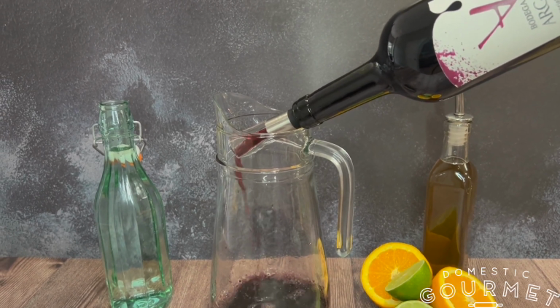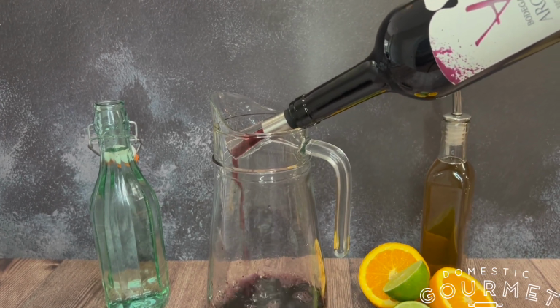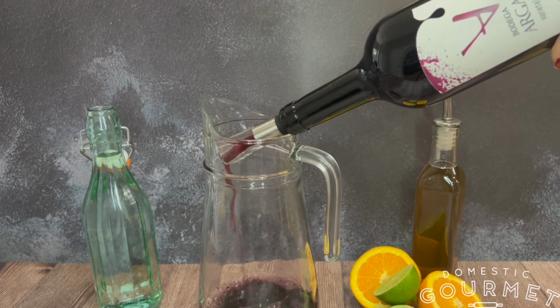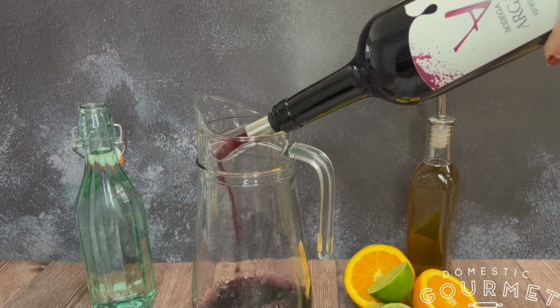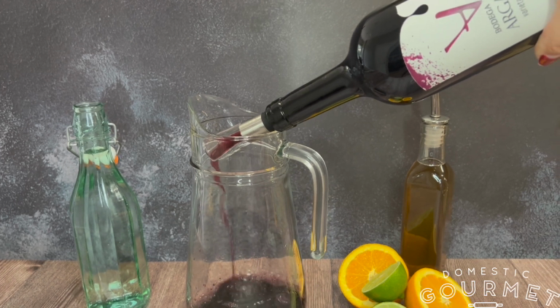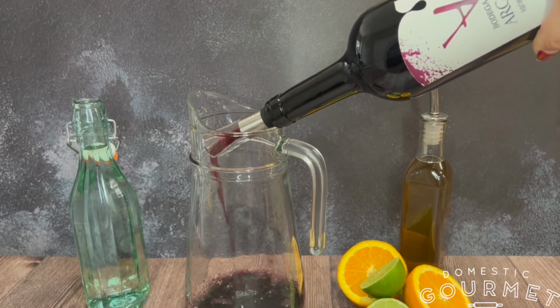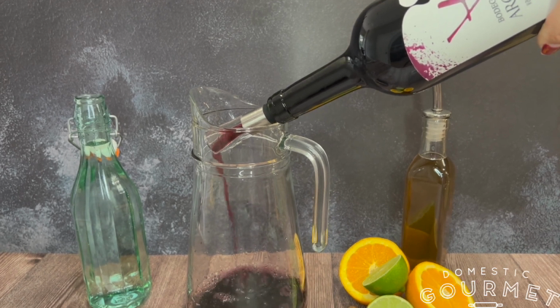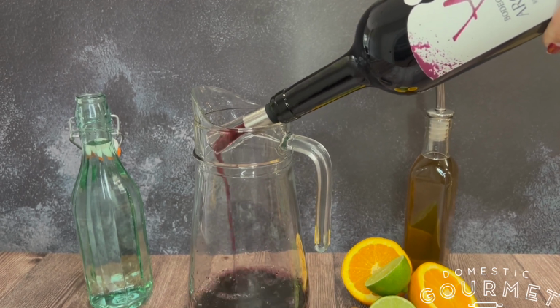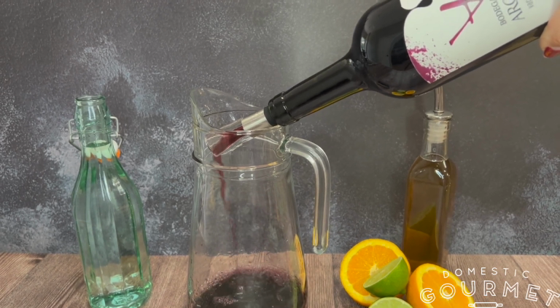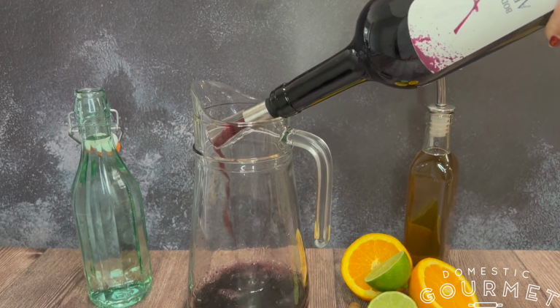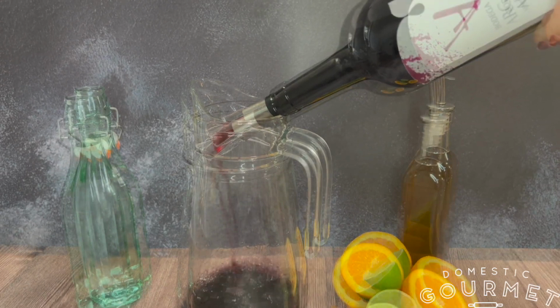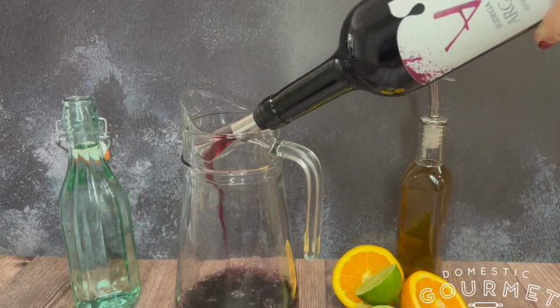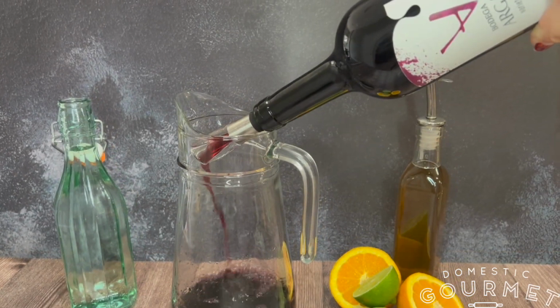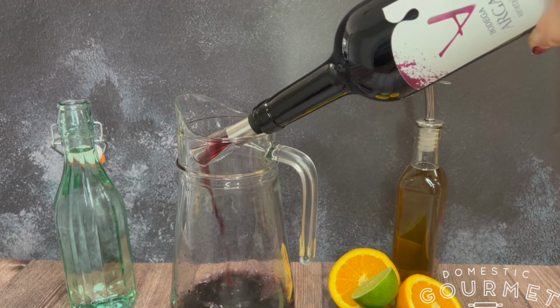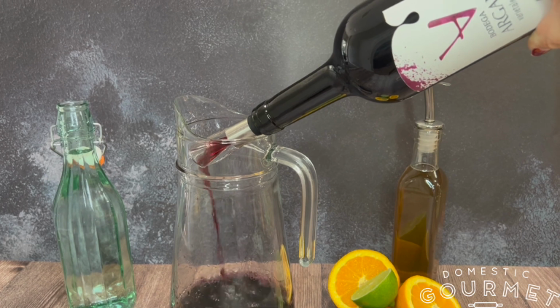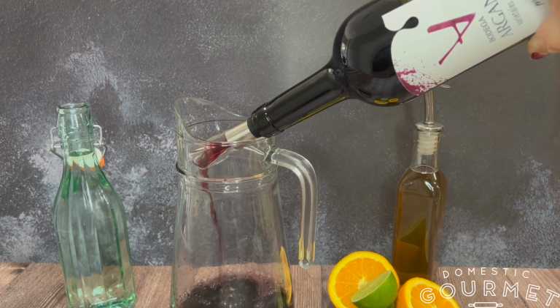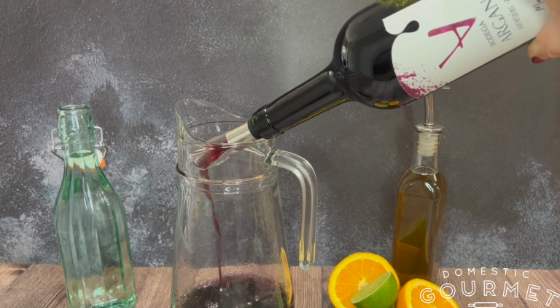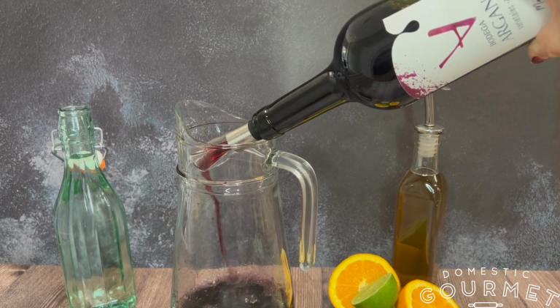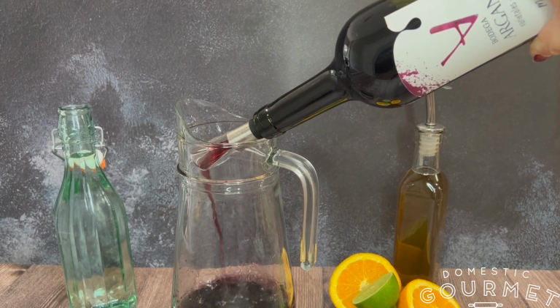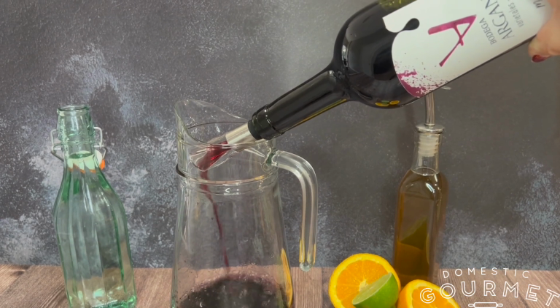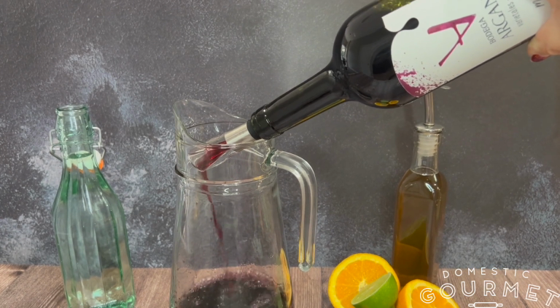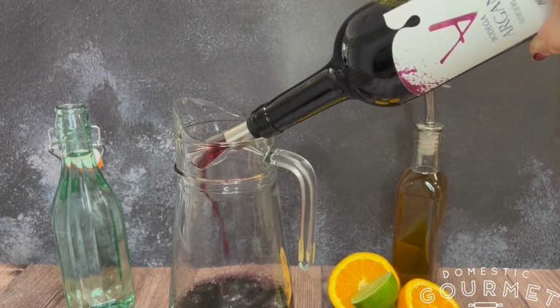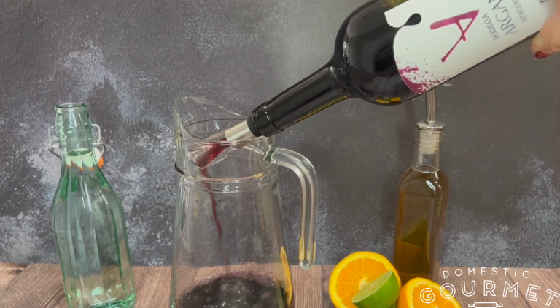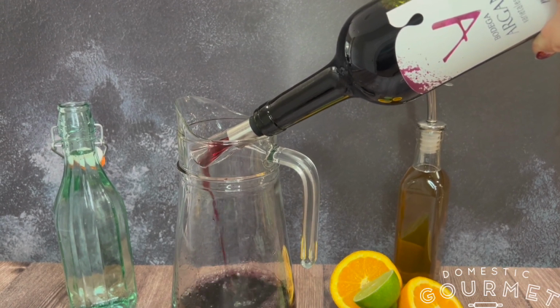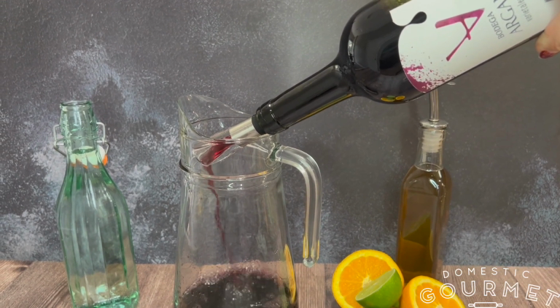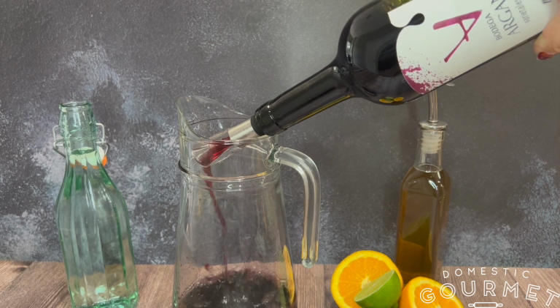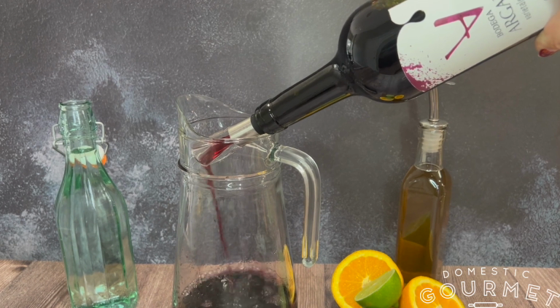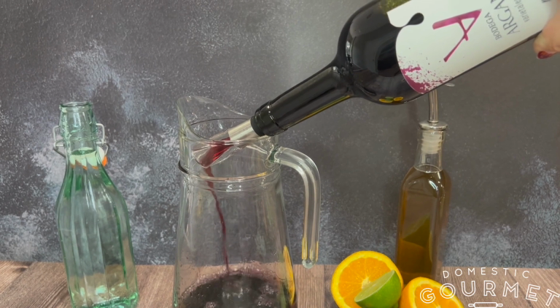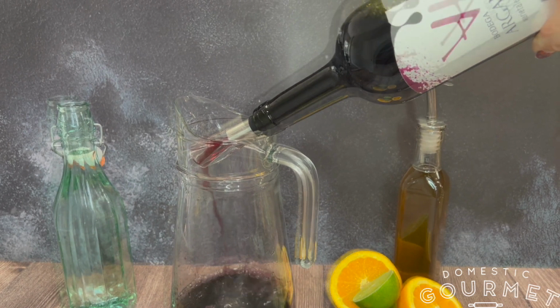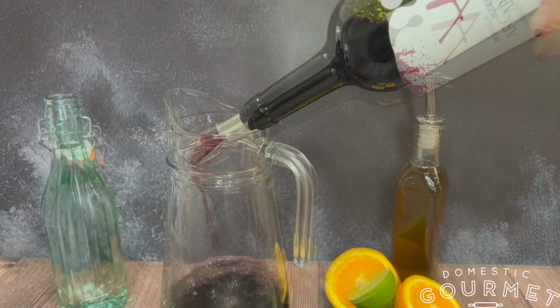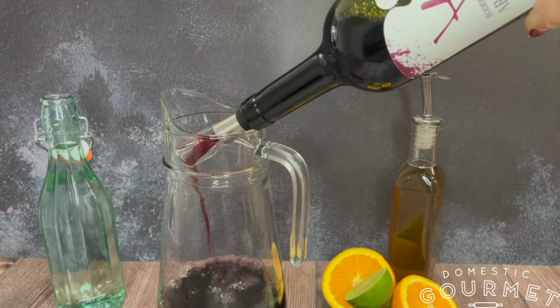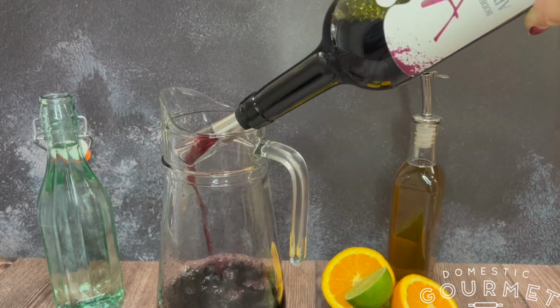In a 64 oz pitcher, add one 750 ml bottle of Malbec. En una jarra de 64 onzas, agregas una botella con 750 ml de Malbec.